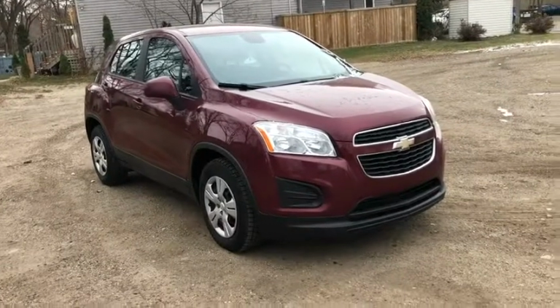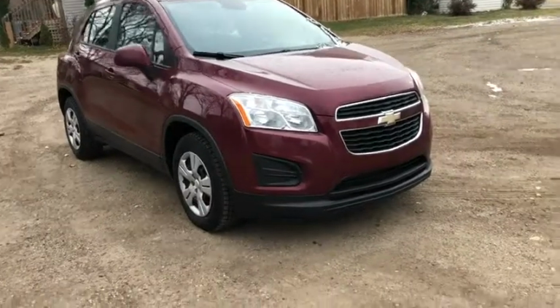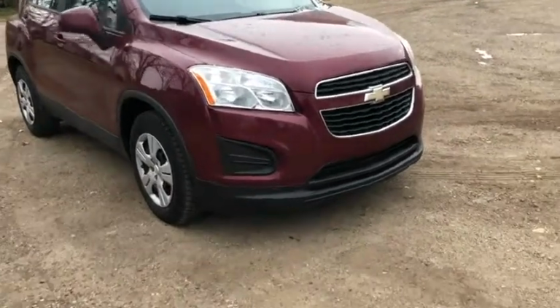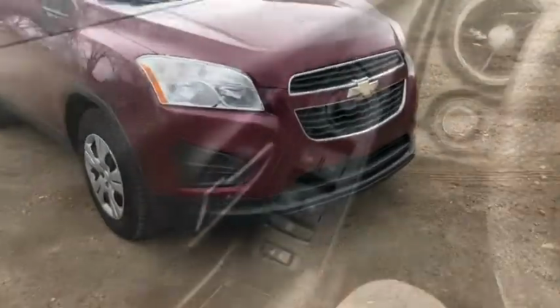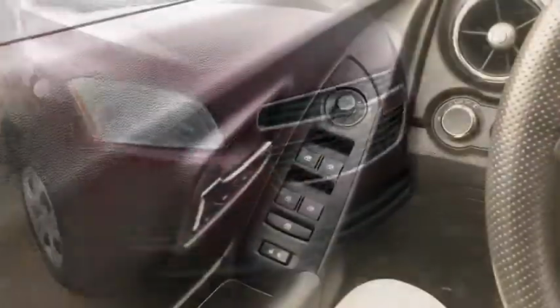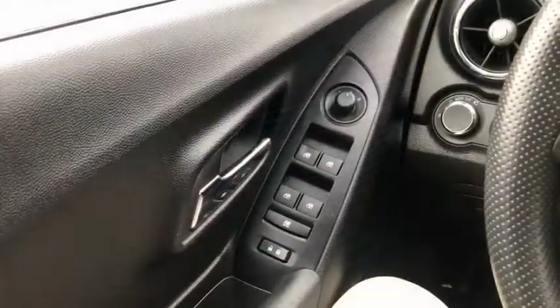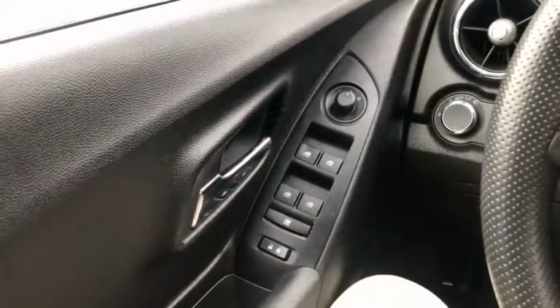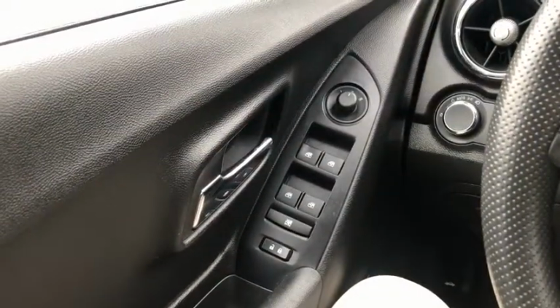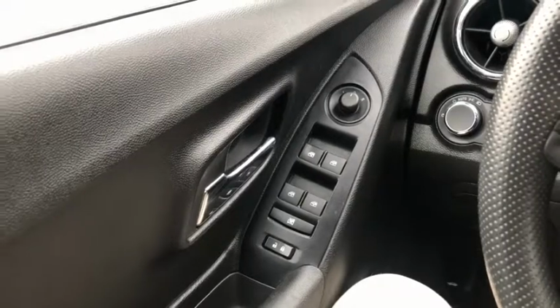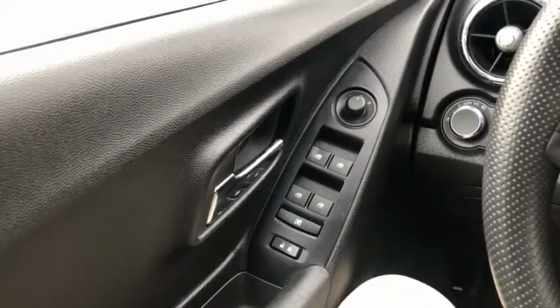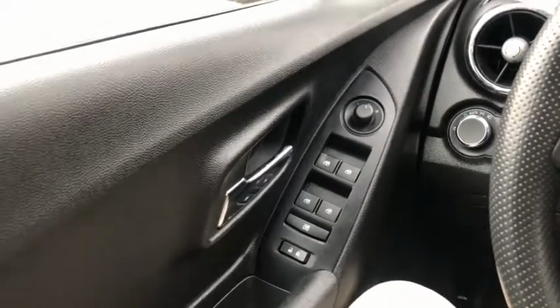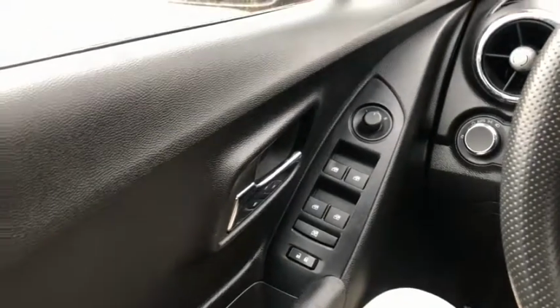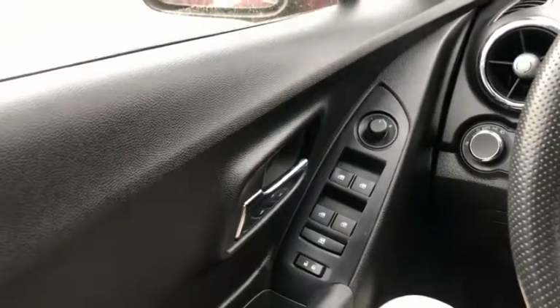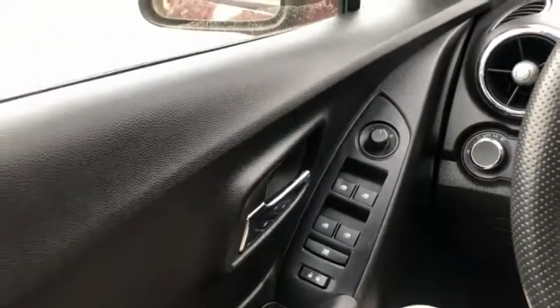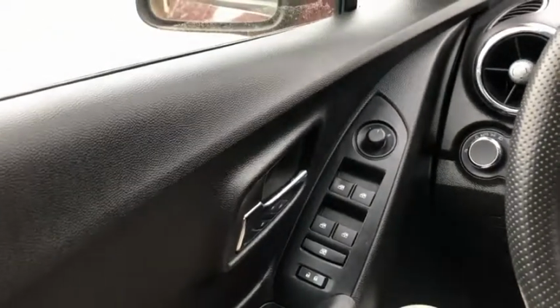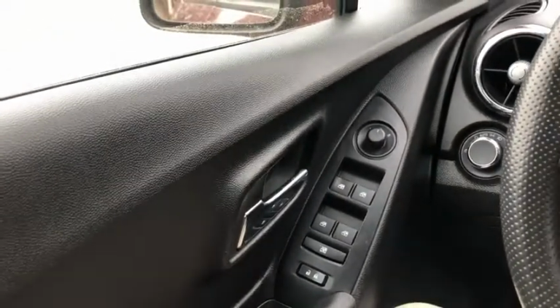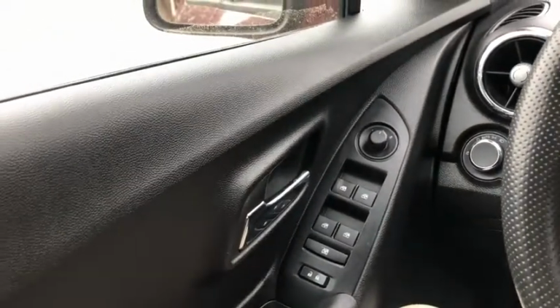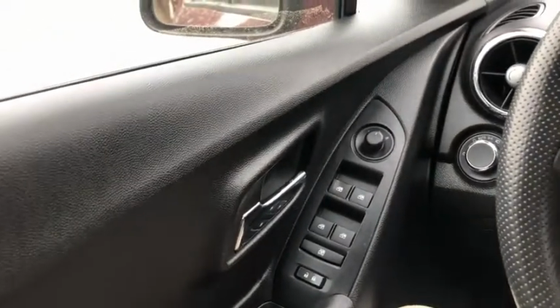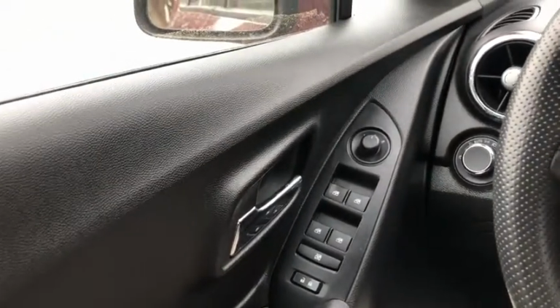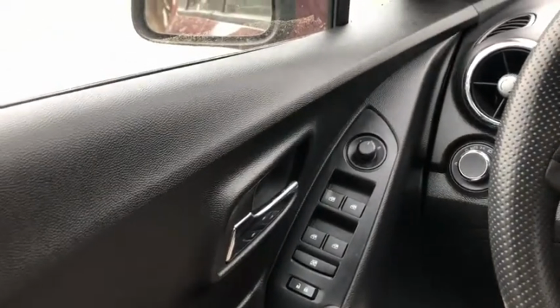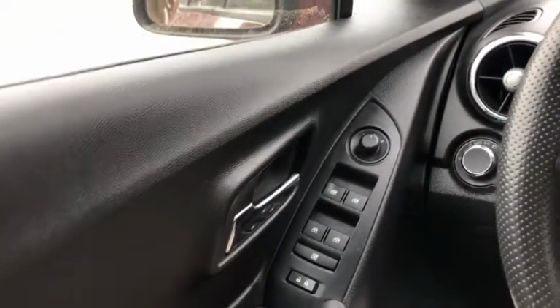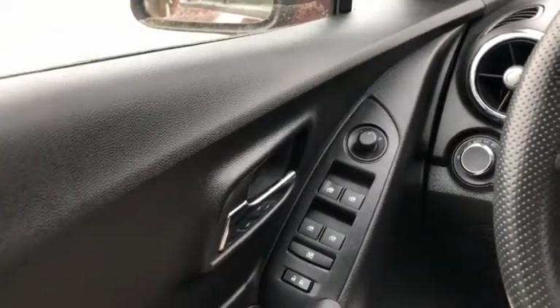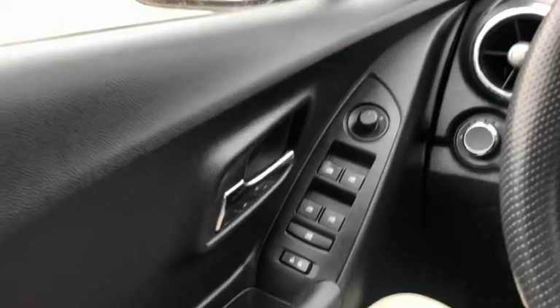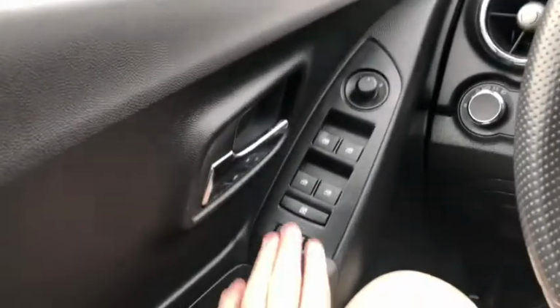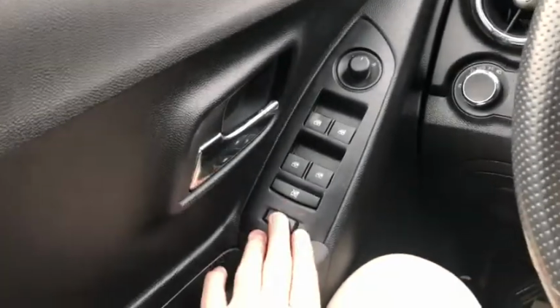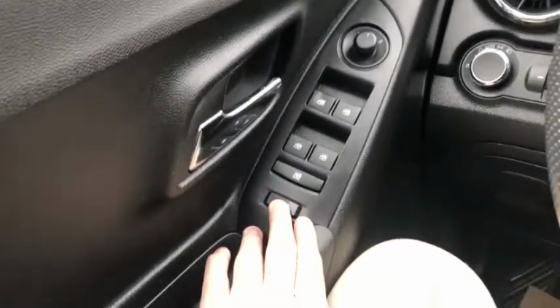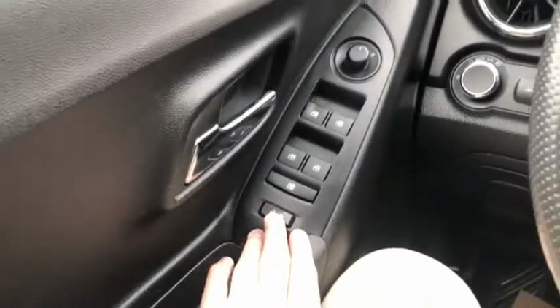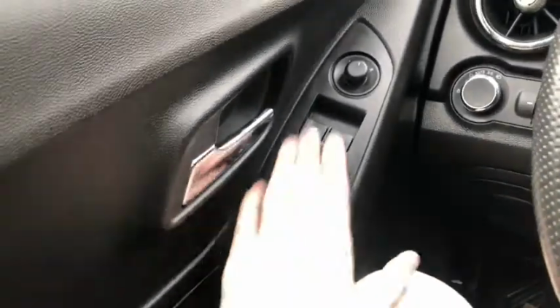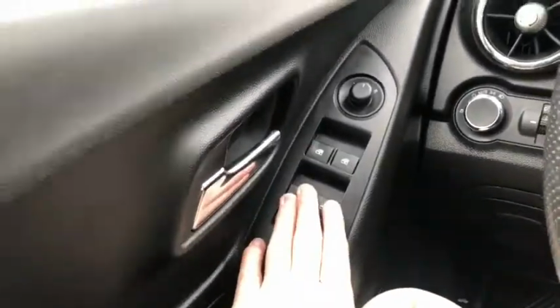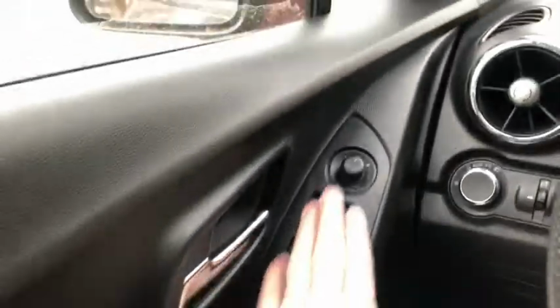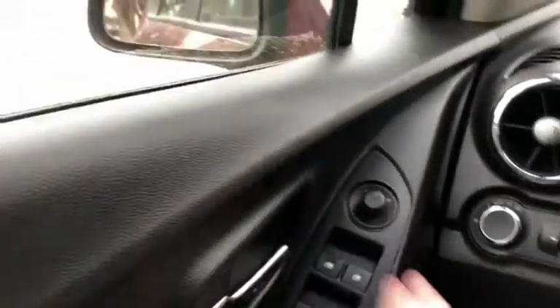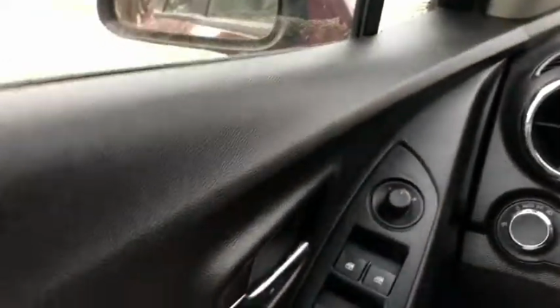Now let's take a look inside. Sitting inside the Trax, I'm going to do a quick run through of some of the features as well as go over the interior layout. Starting on your door panel, you have your power locks as well as your power windows and your power mirrors.